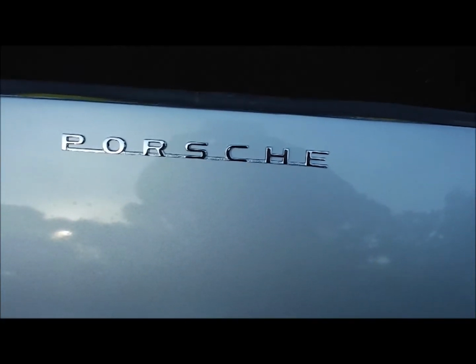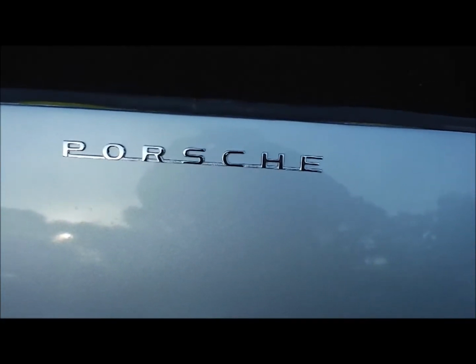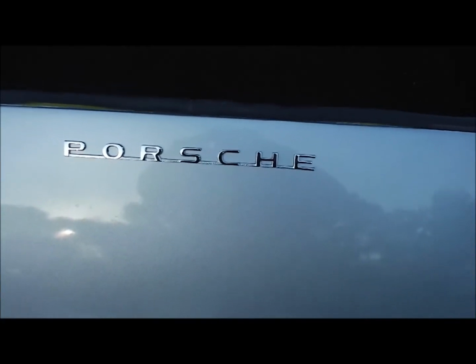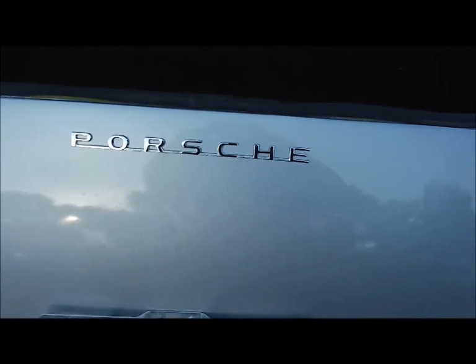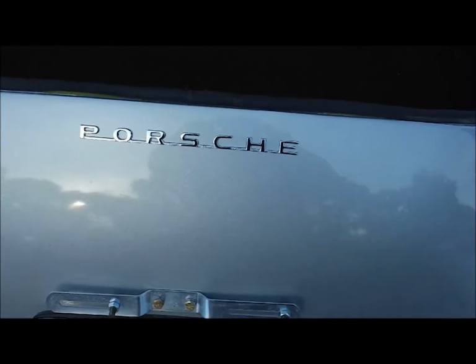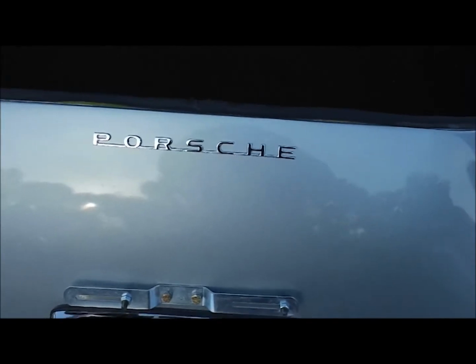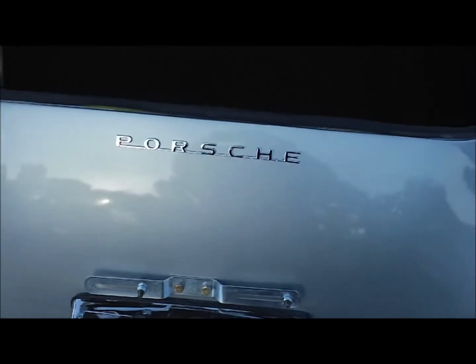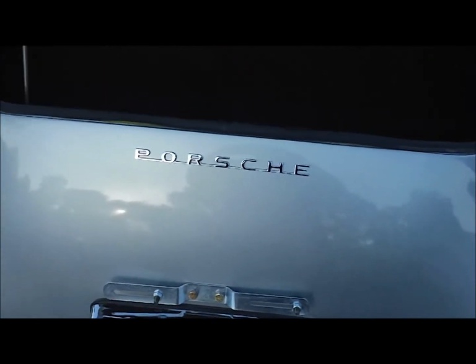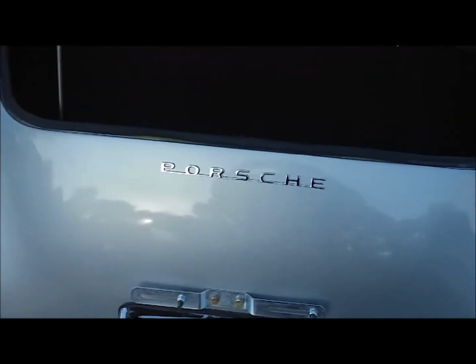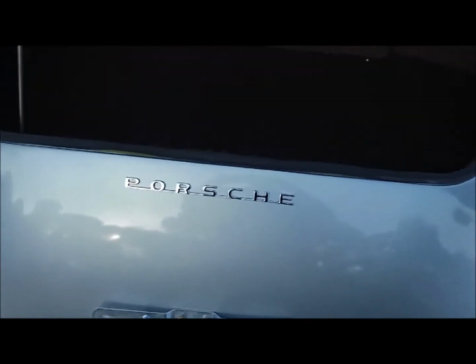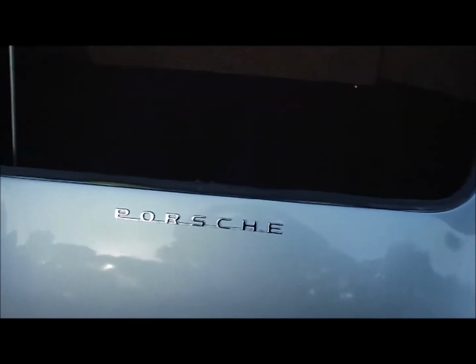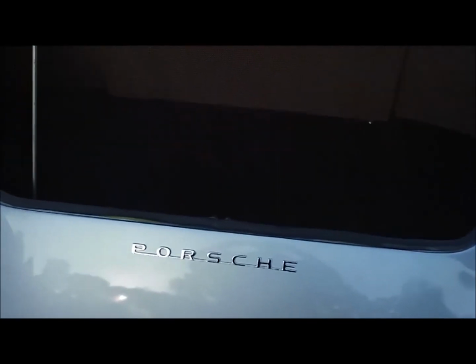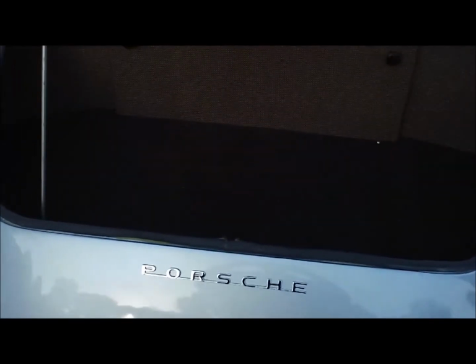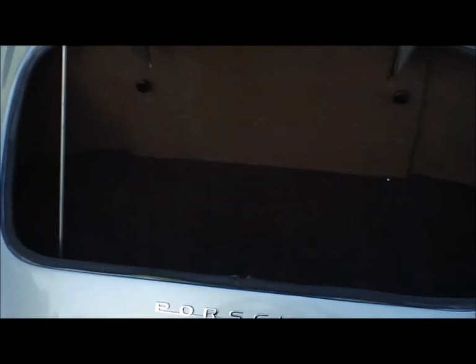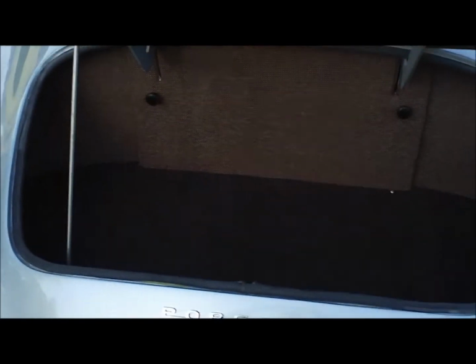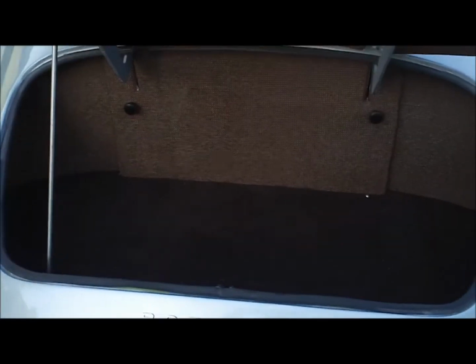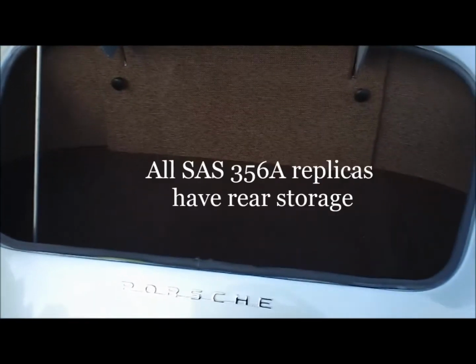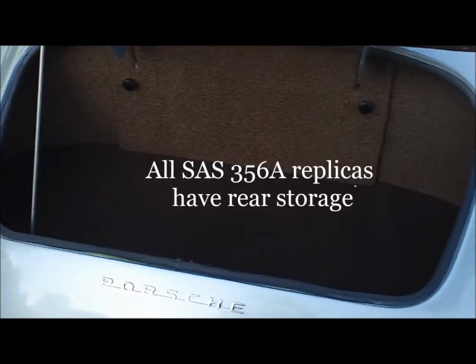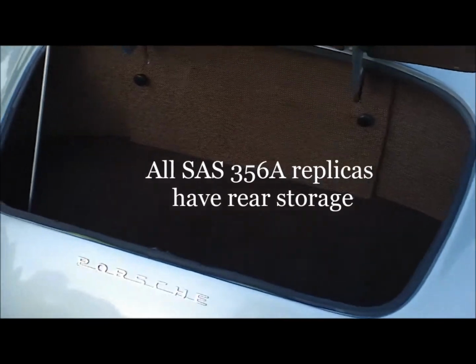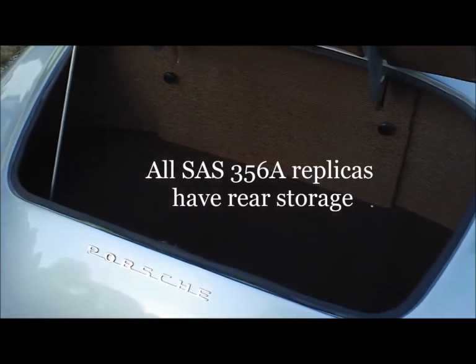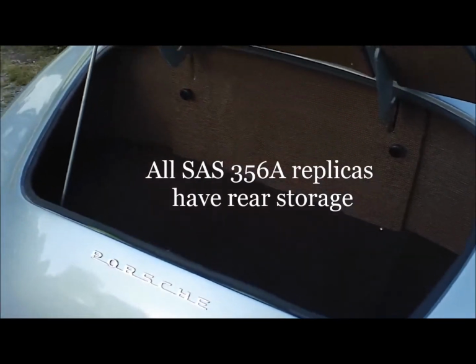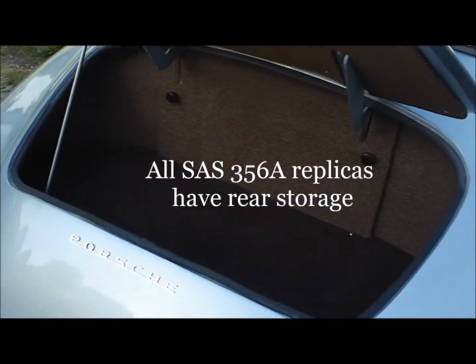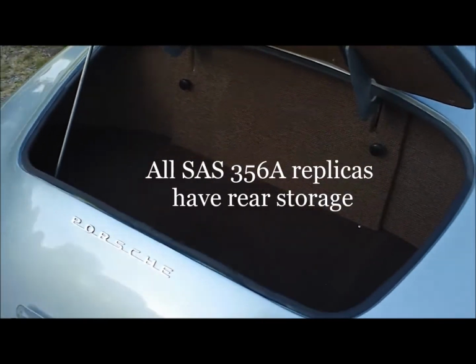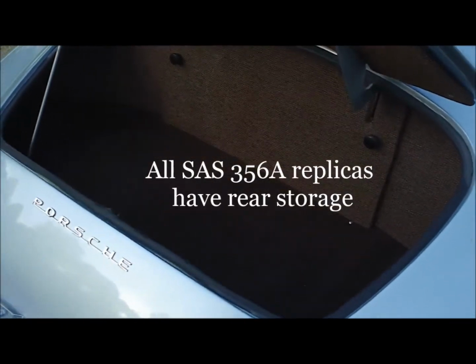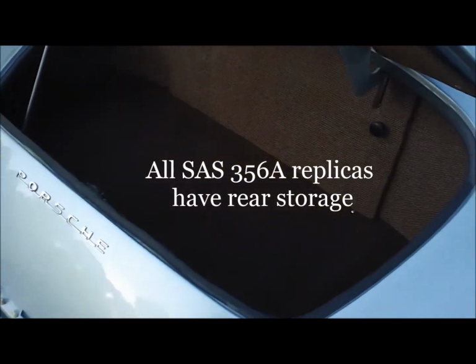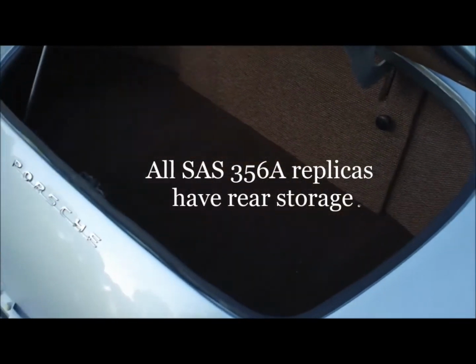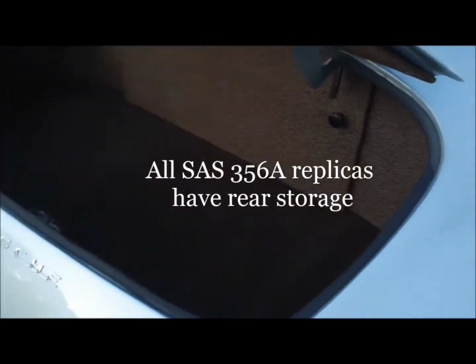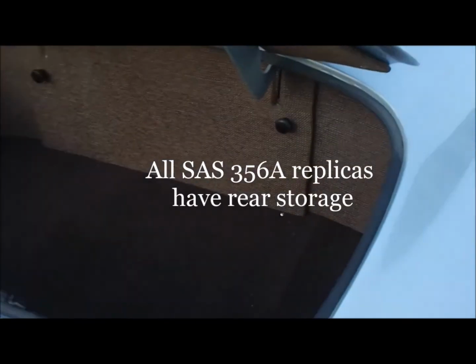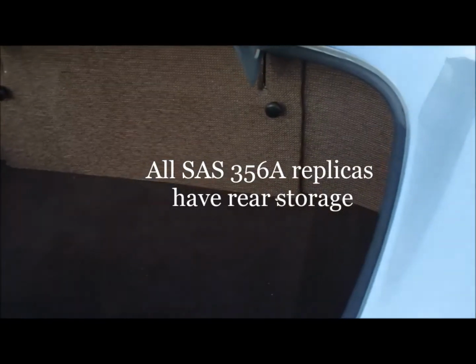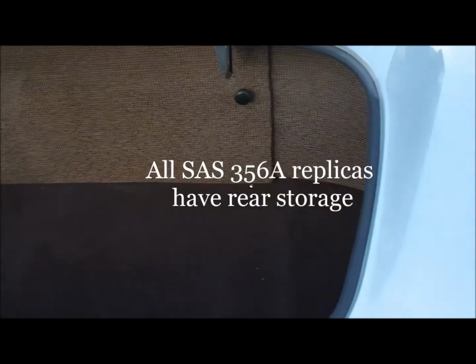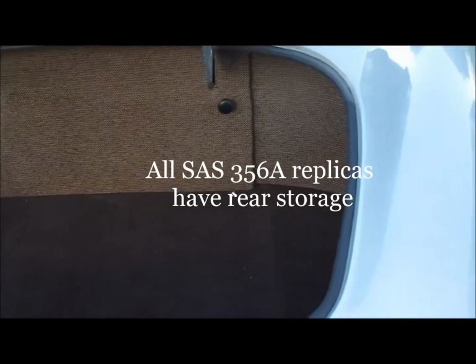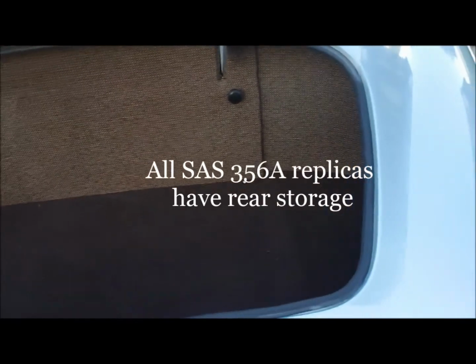Let's talk about some of the features of the car that are unique for the Specialty Auto Sports car. Number one is the rear storage area. You'll notice that there is a trunk in the rear, not an engine, and that is the reason because we have a mid-engine car.